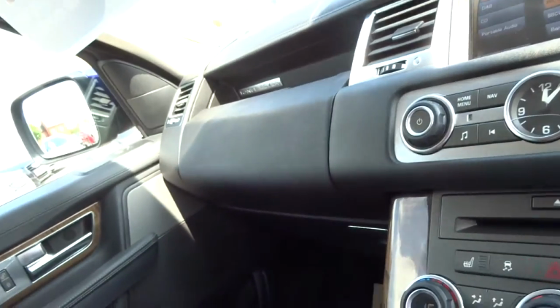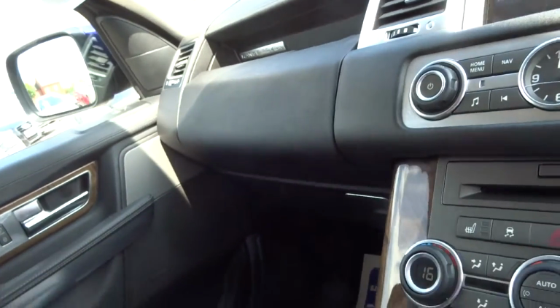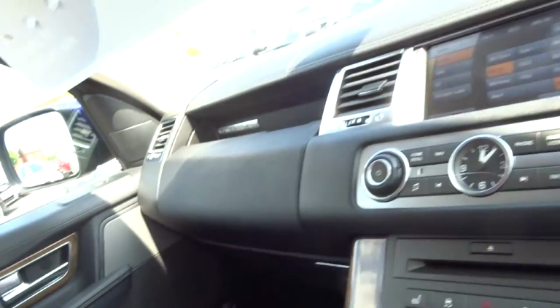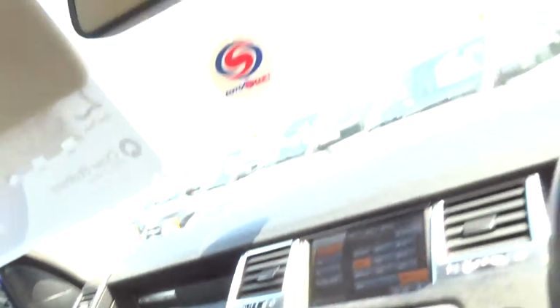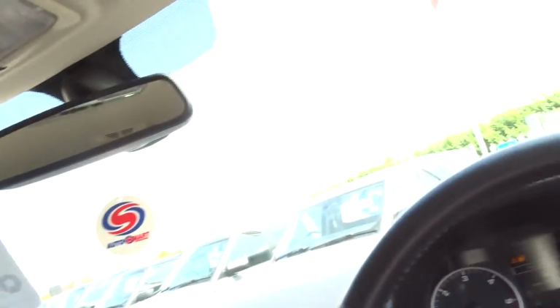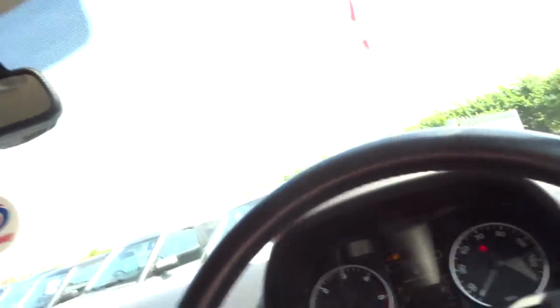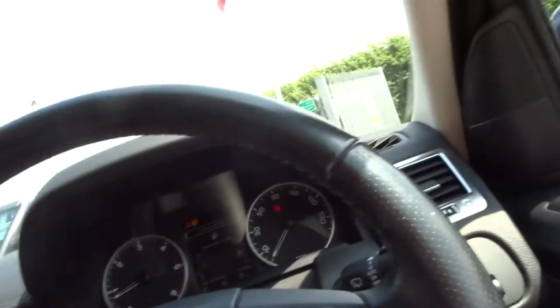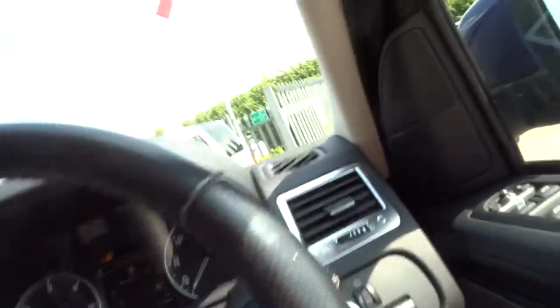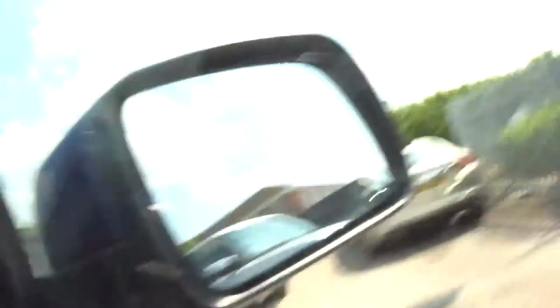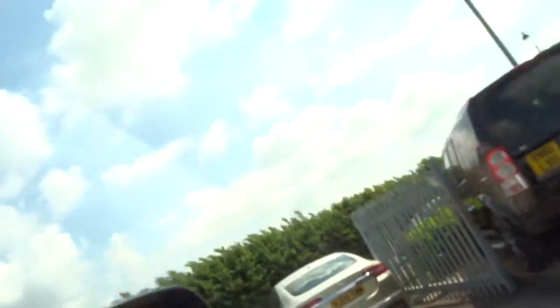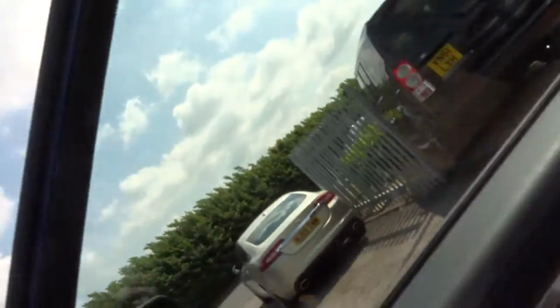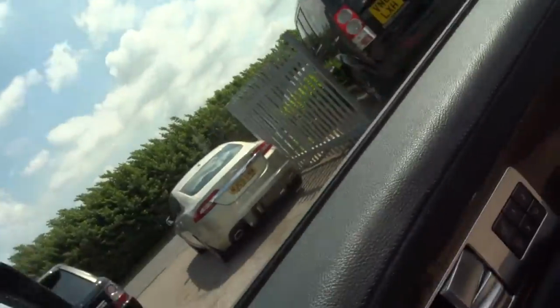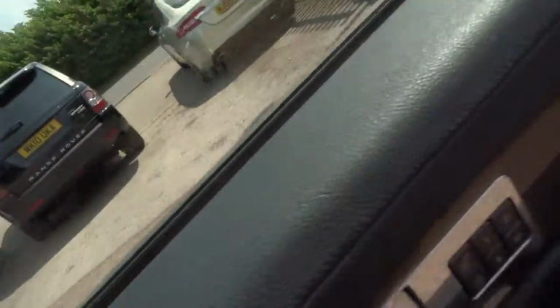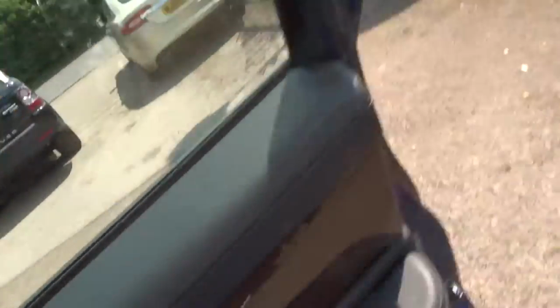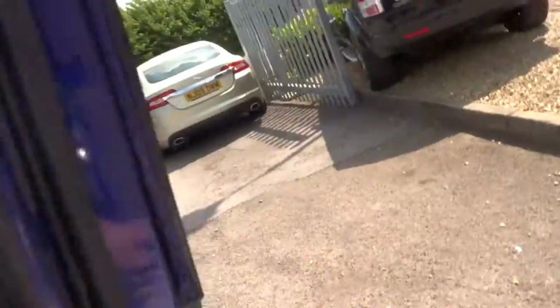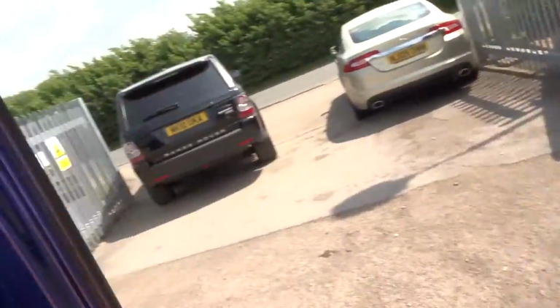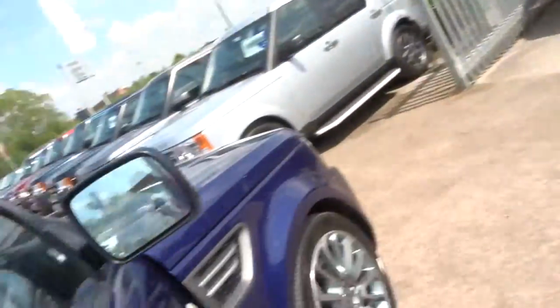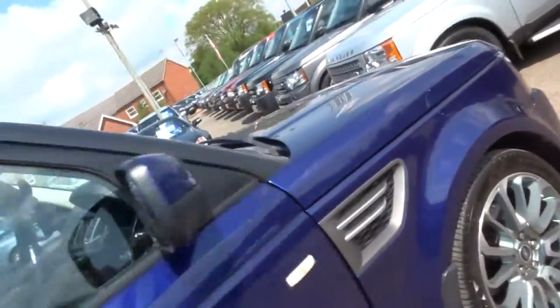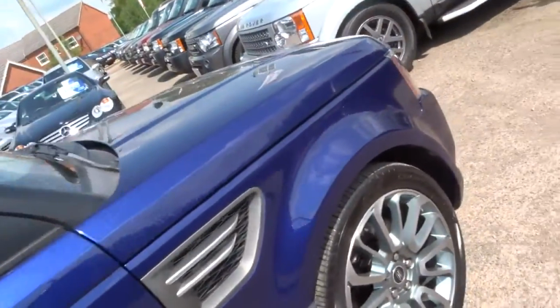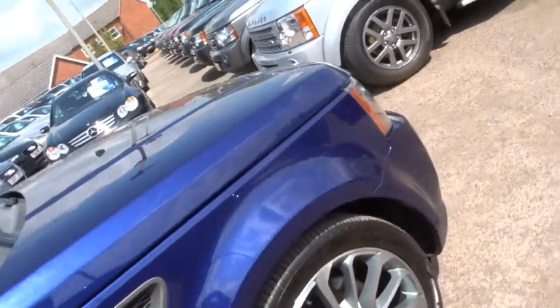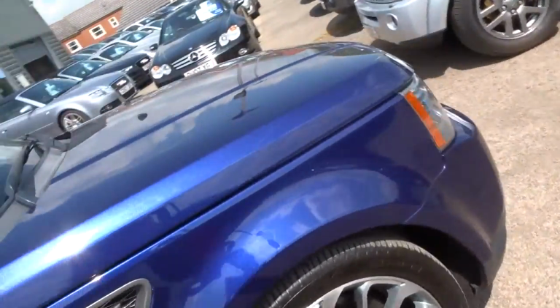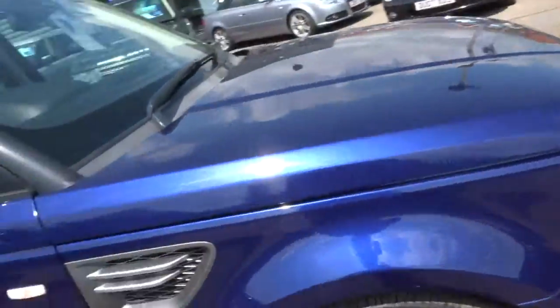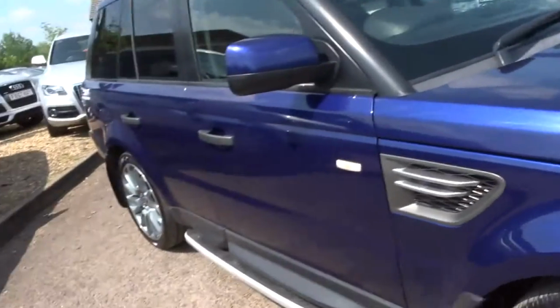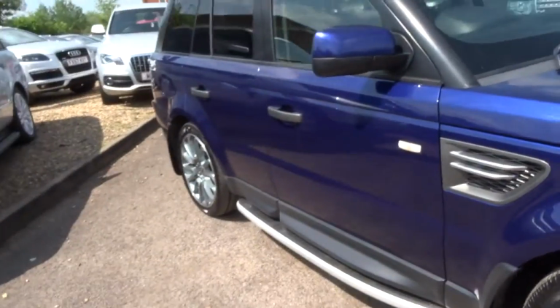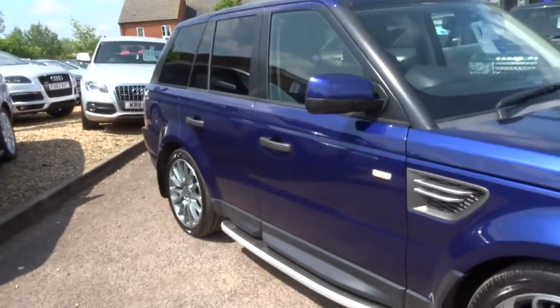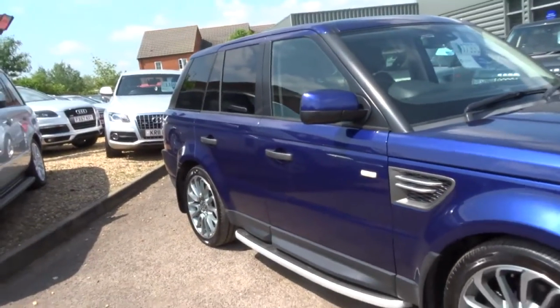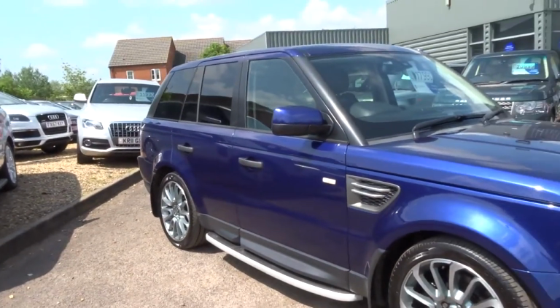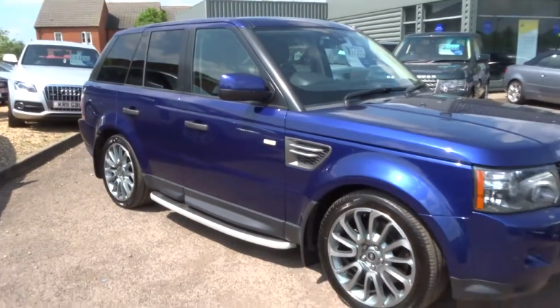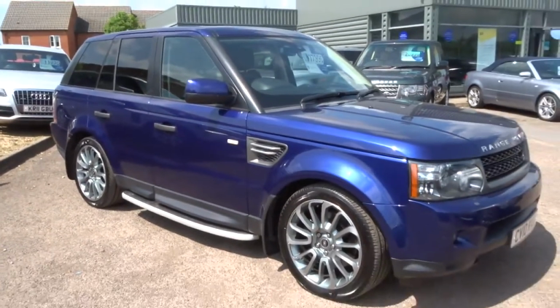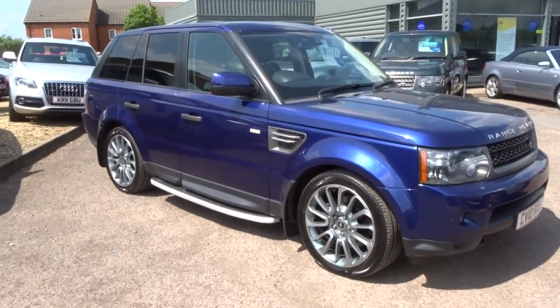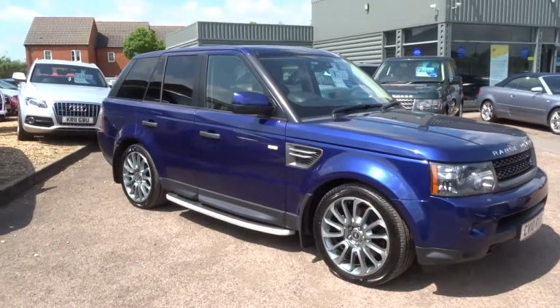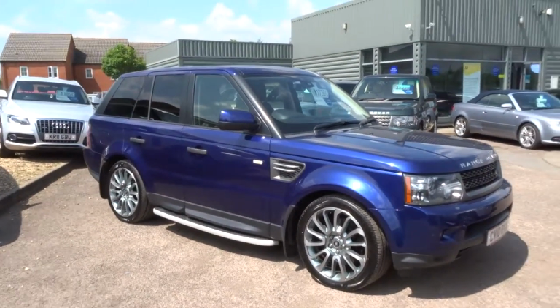The car's also fitted with the upgraded Harman Kardon sound system. Very, very nice car. As you can see, the car is now in the access height setting, so the suspension has dropped down.